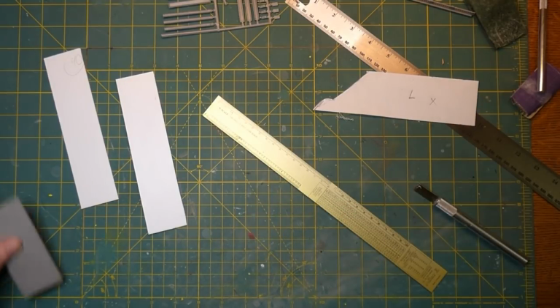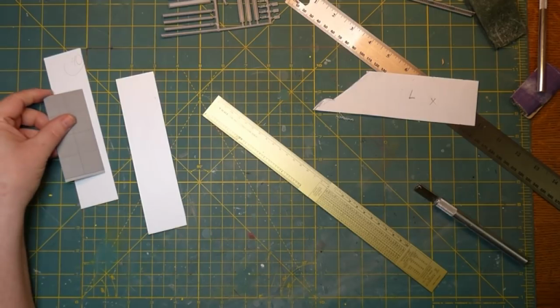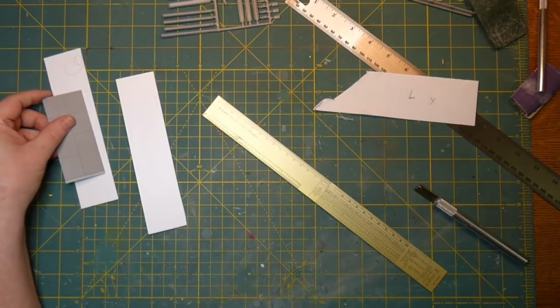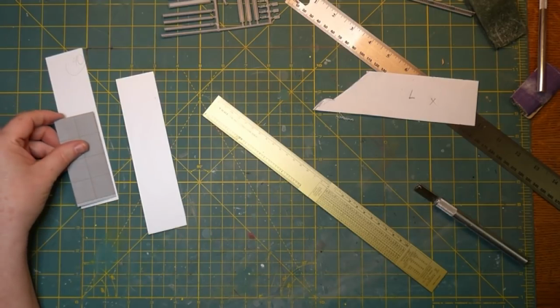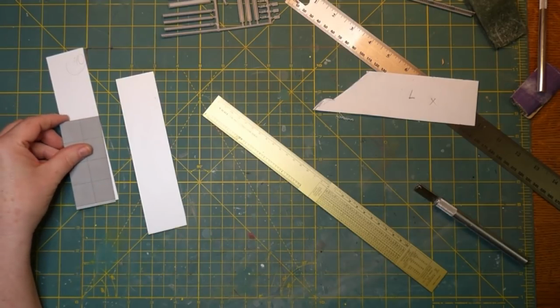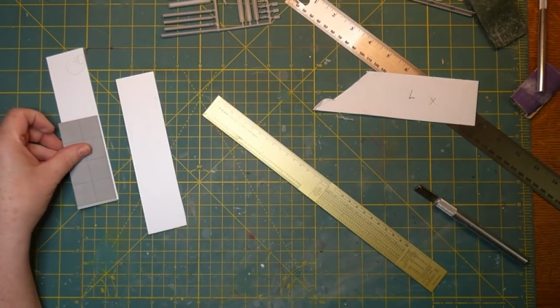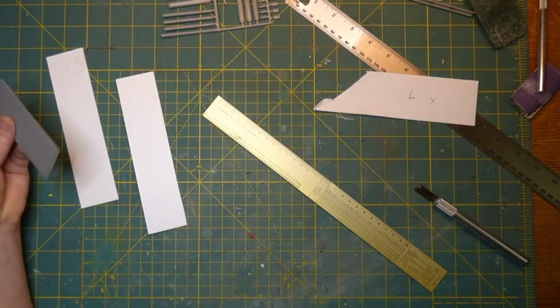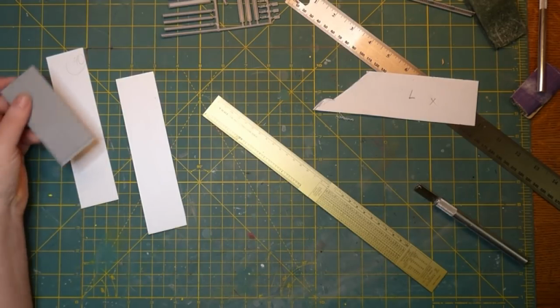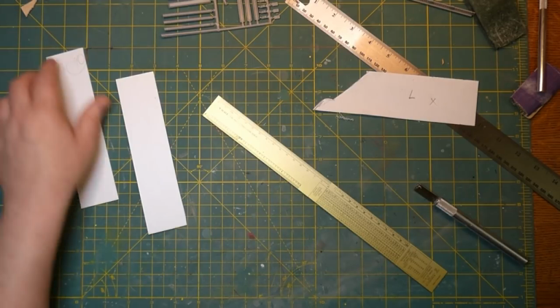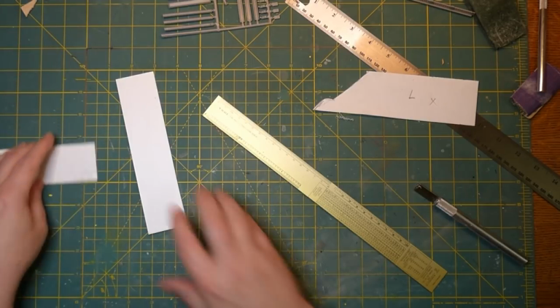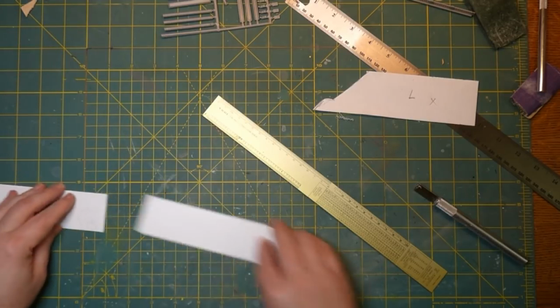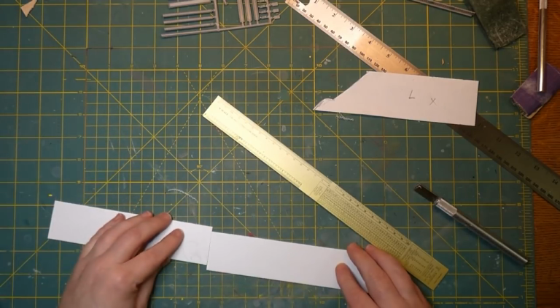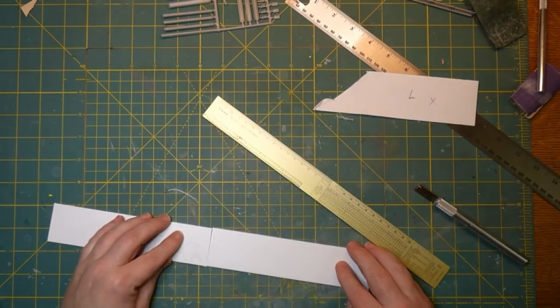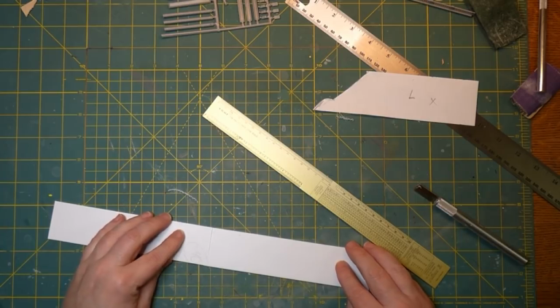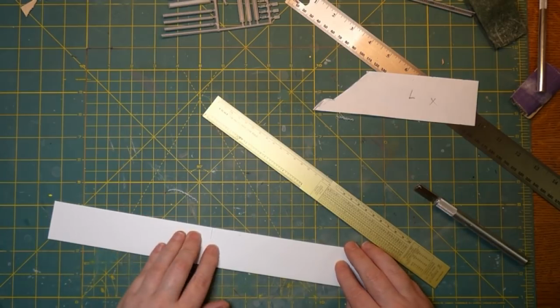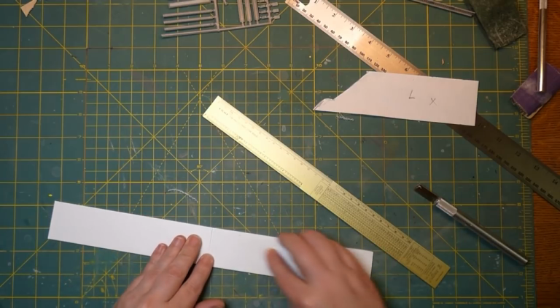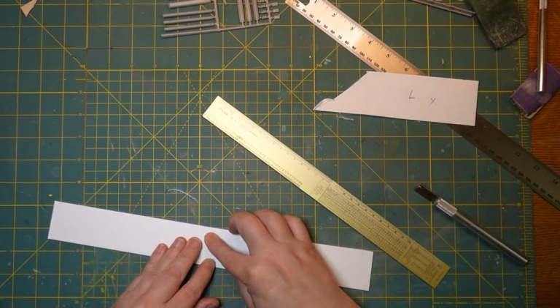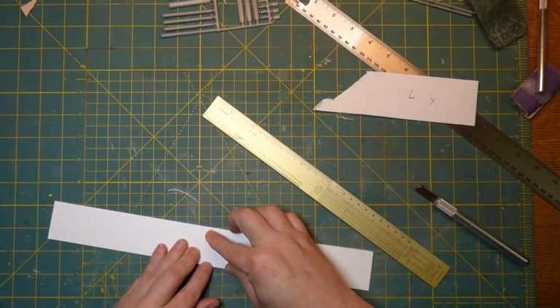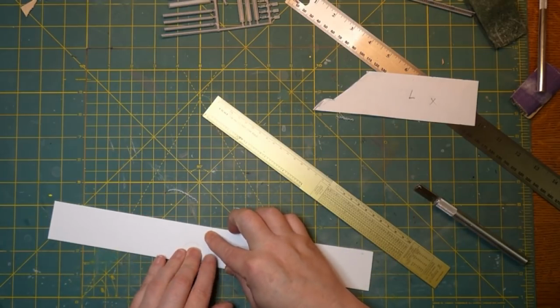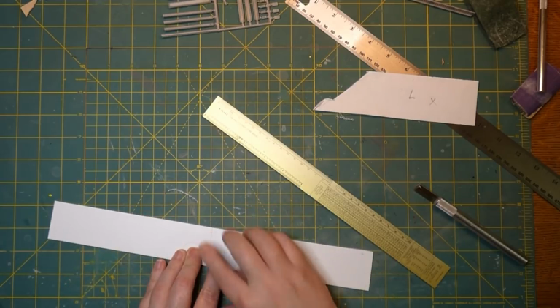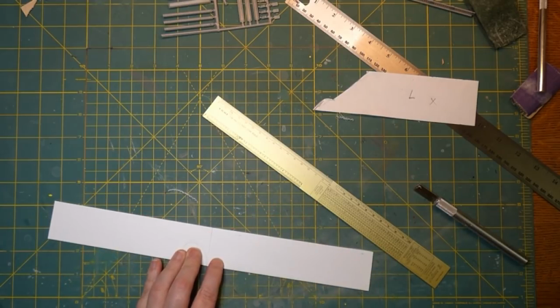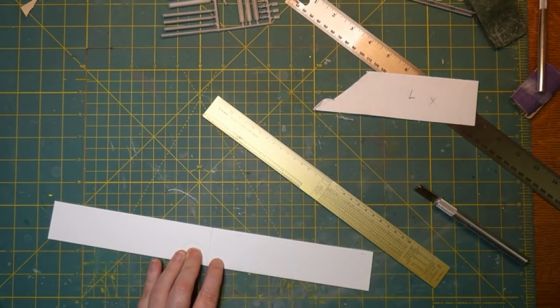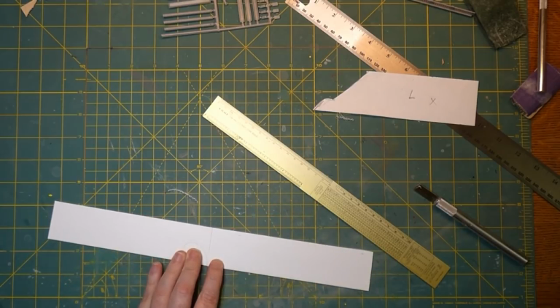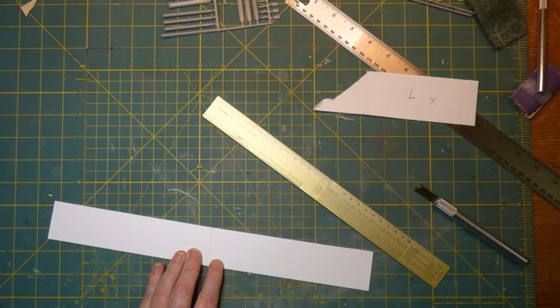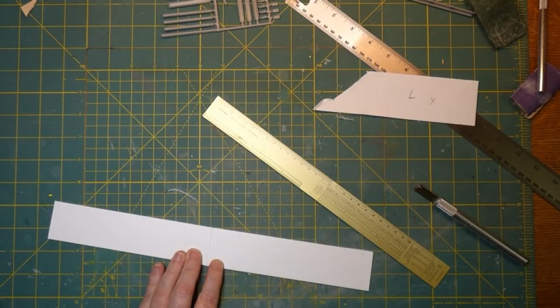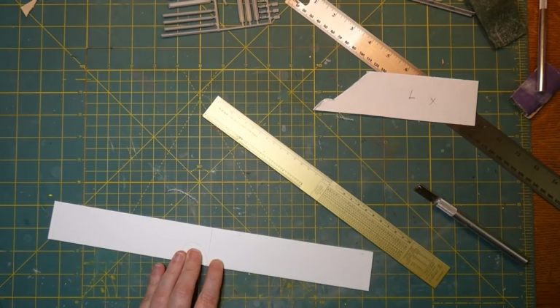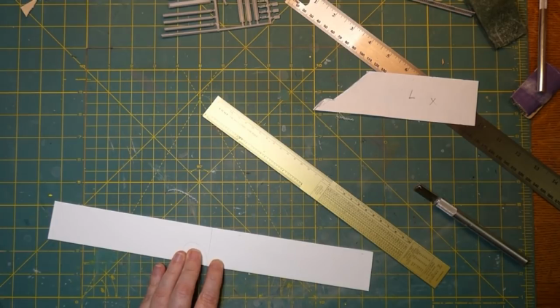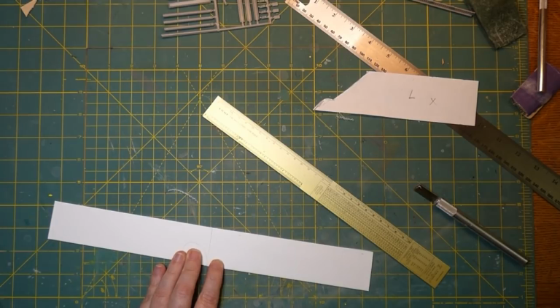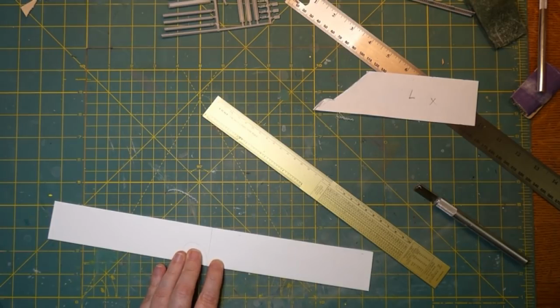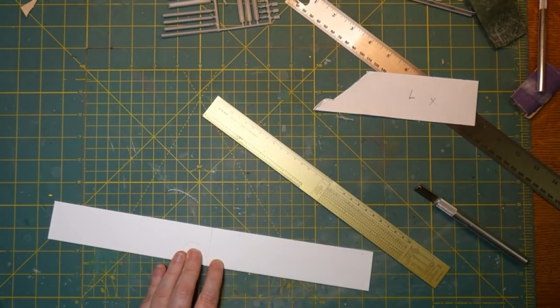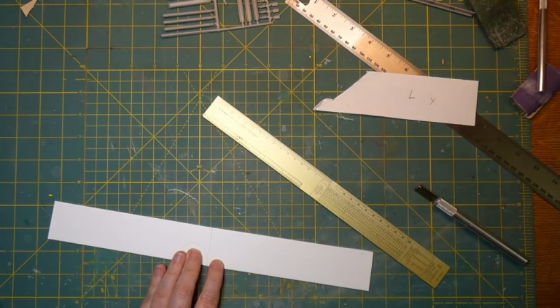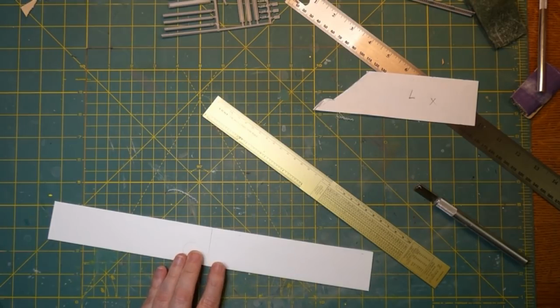Now we have a double-long road surface. This one piece is almost the length of two of the kit pieces. We're gonna butt these ends together and glue them, and that's going to give us the long length of road that we need for this.